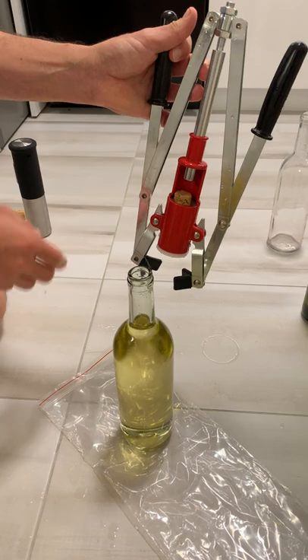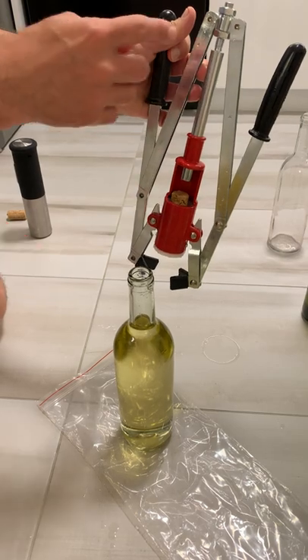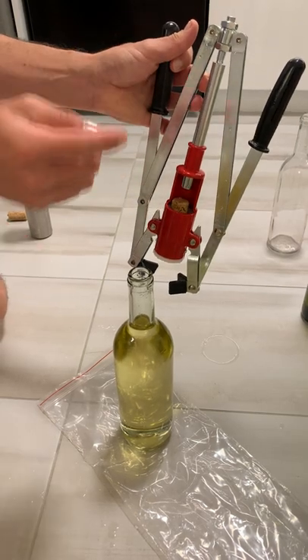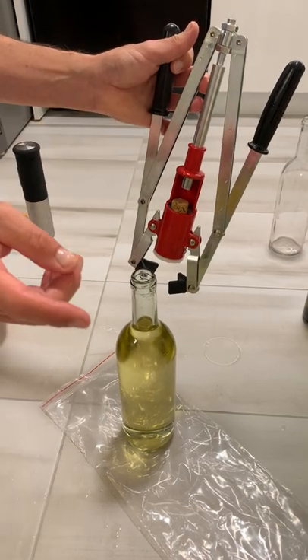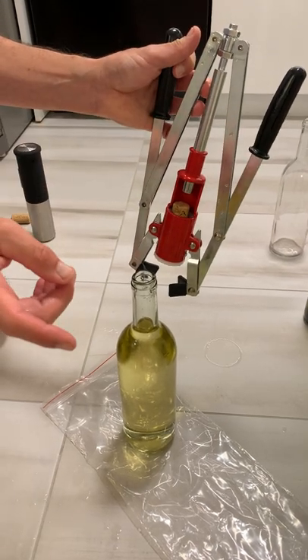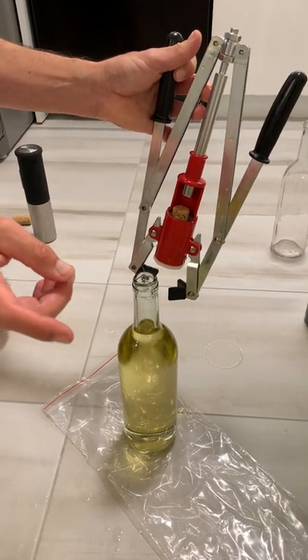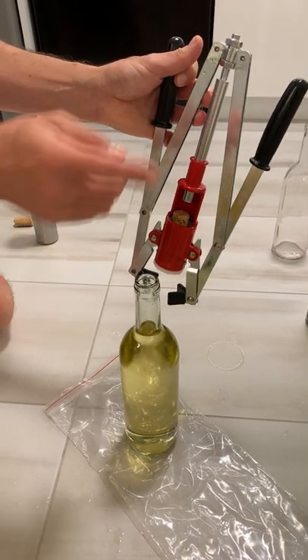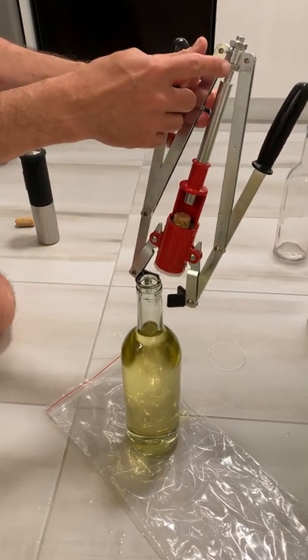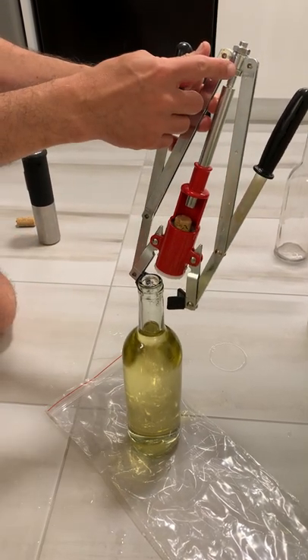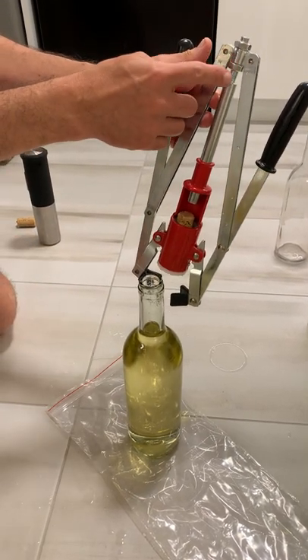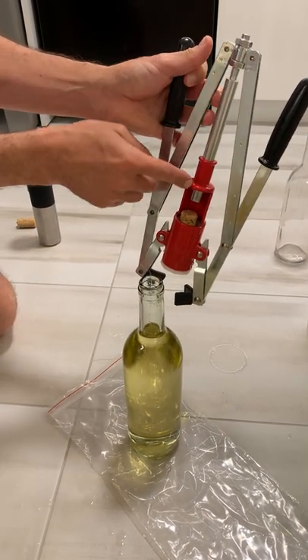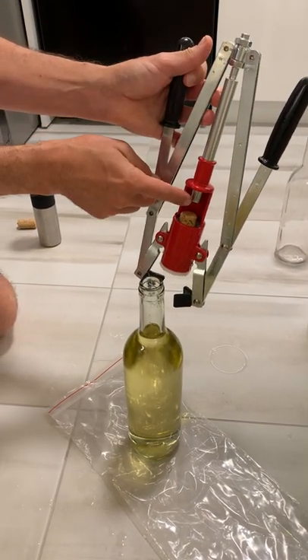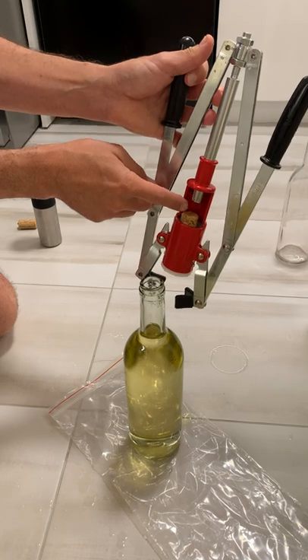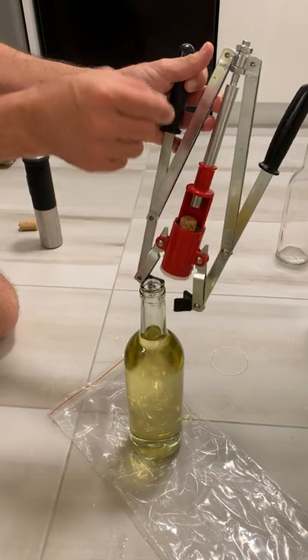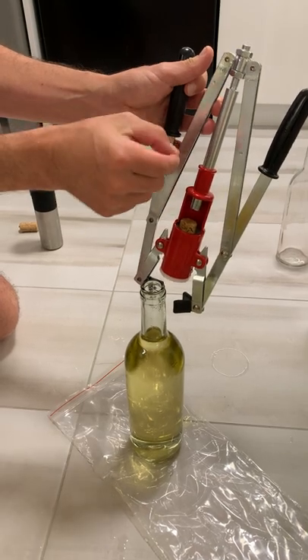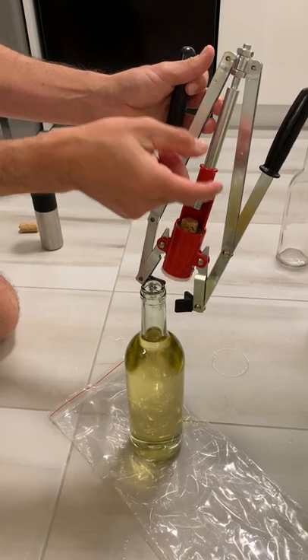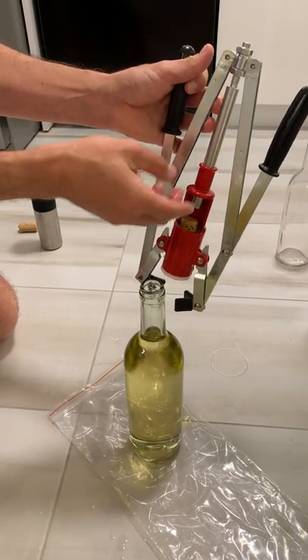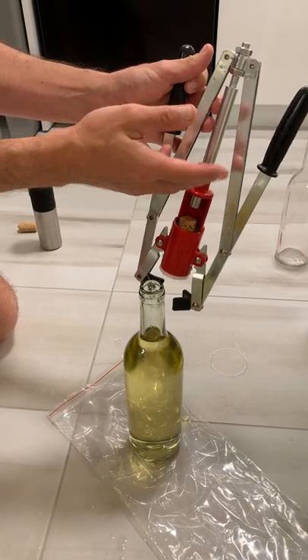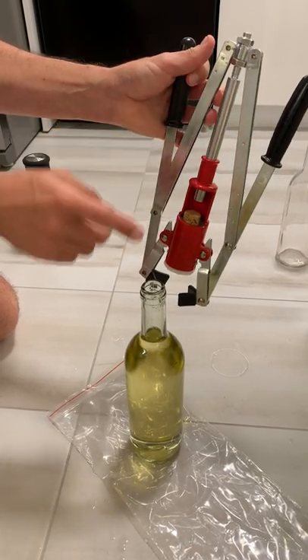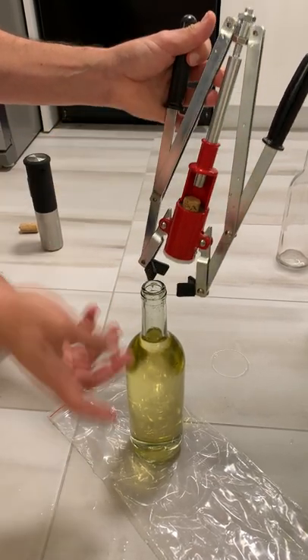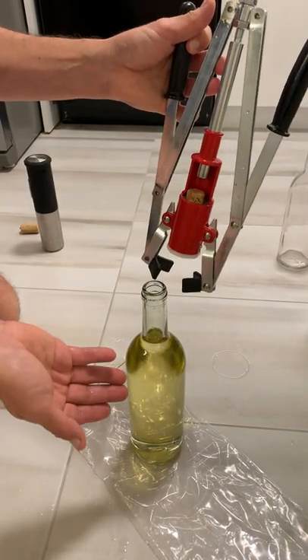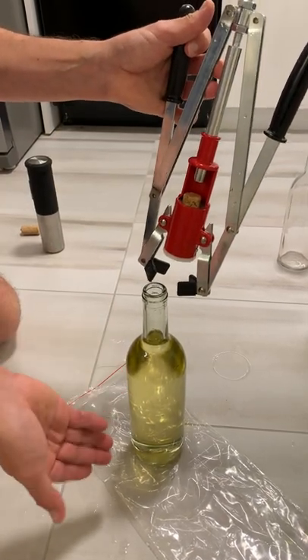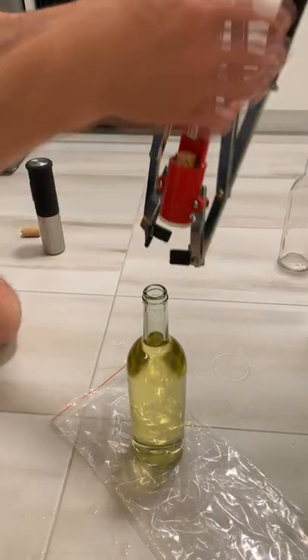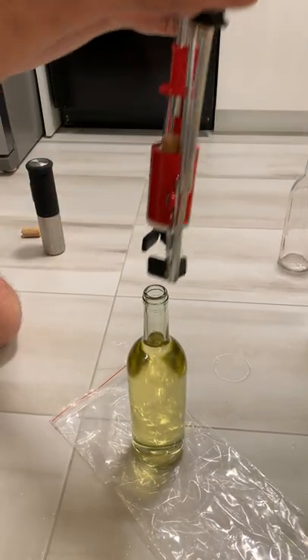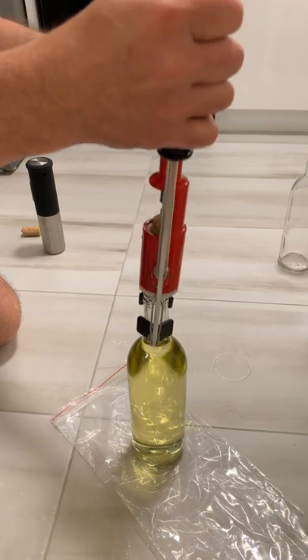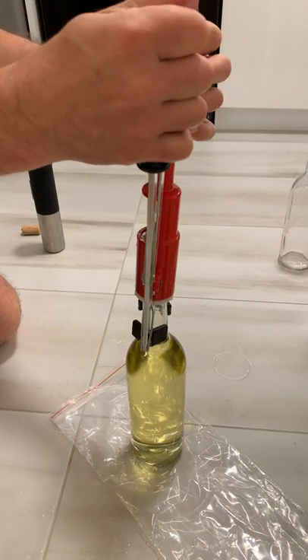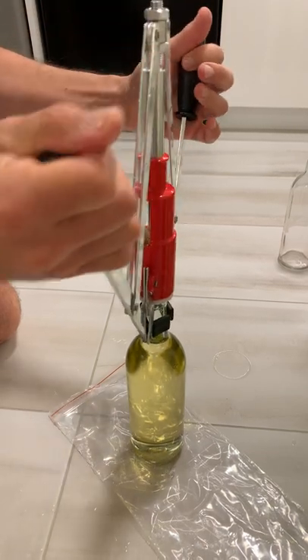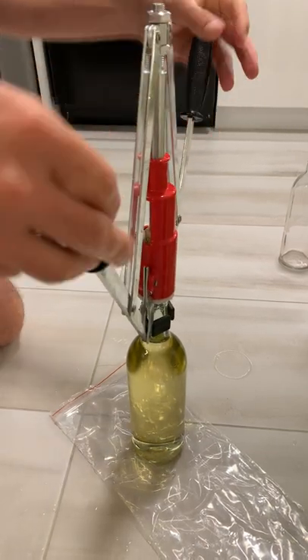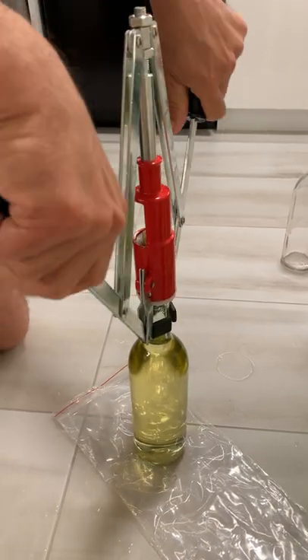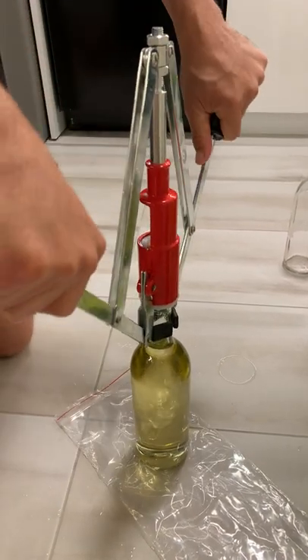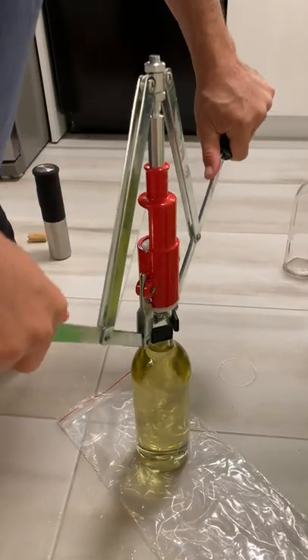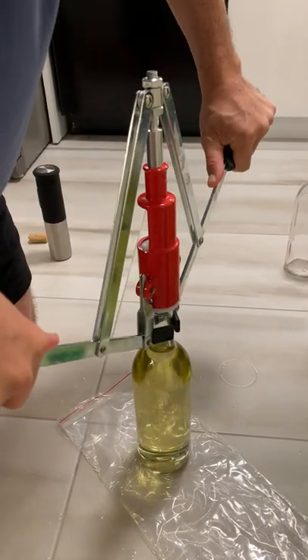As mentioned in the previous video, I adjusted the depth of the plunger to go one eighth of an inch roughly. I'm going to use a bottle to see how the adjustment worked.